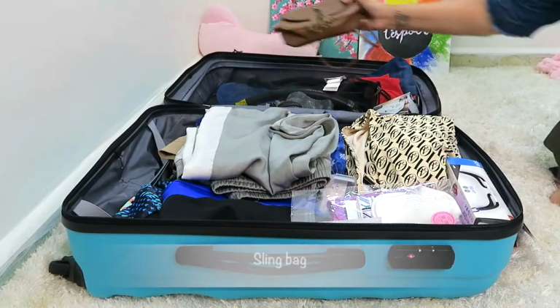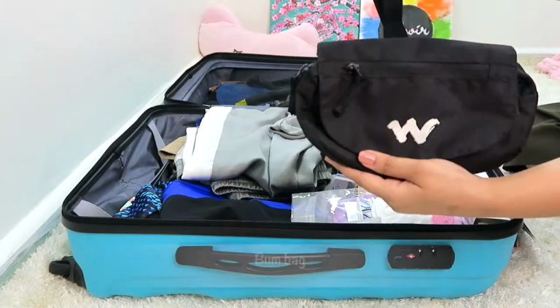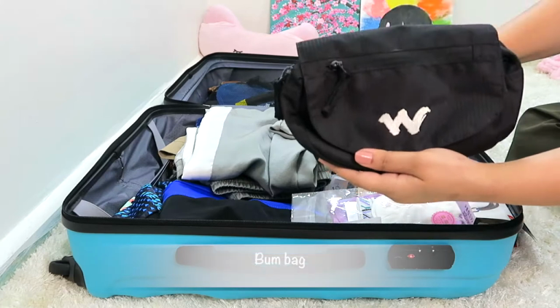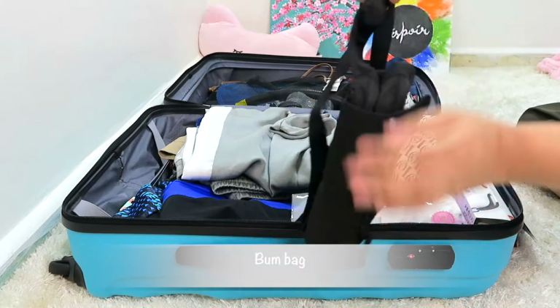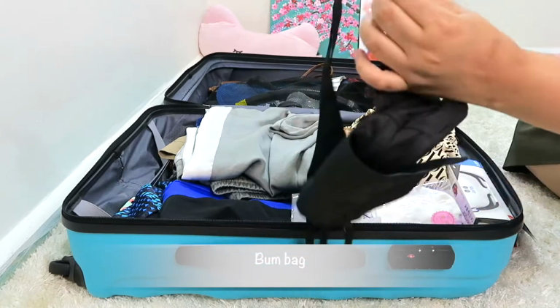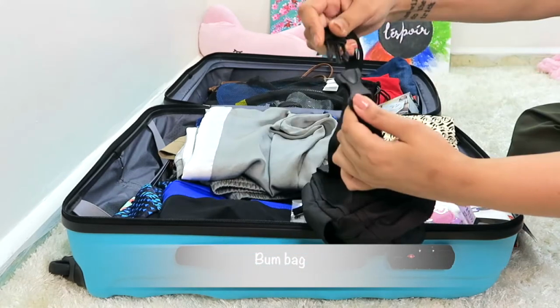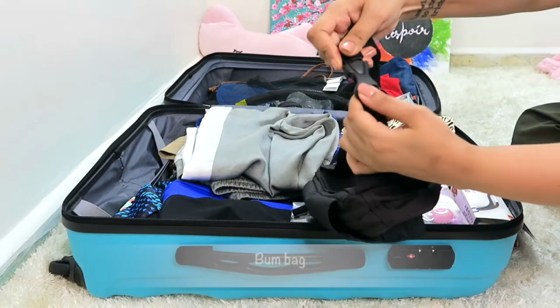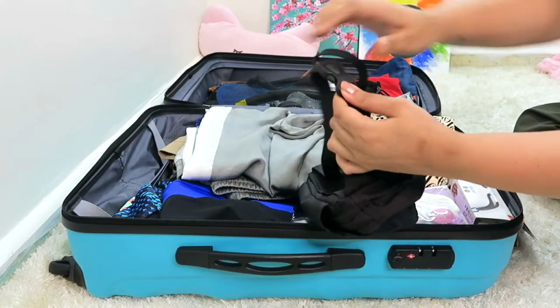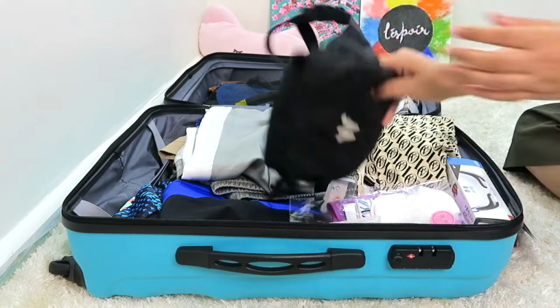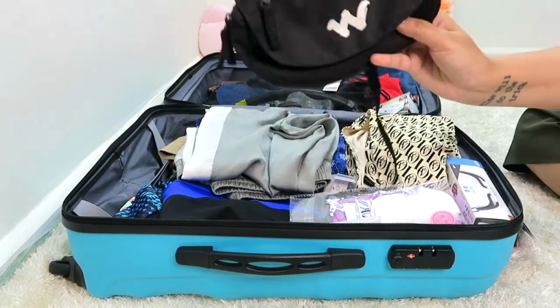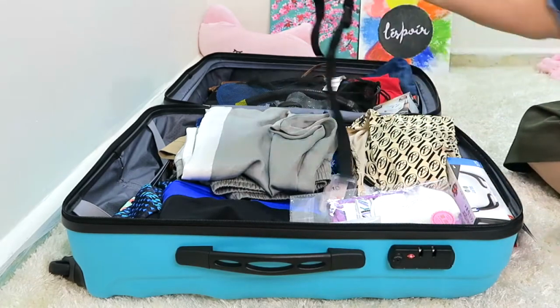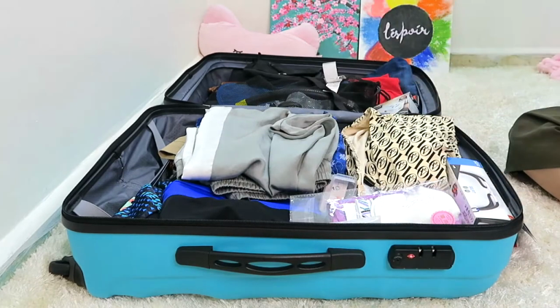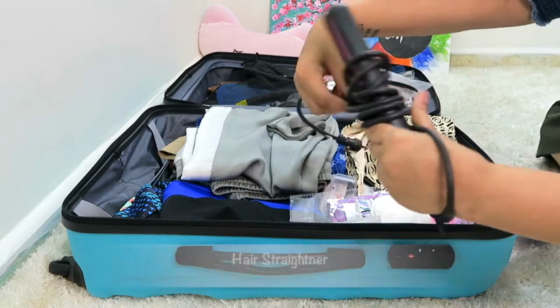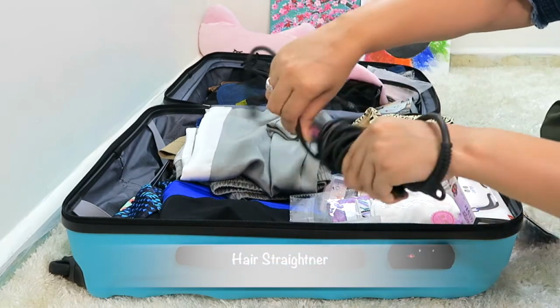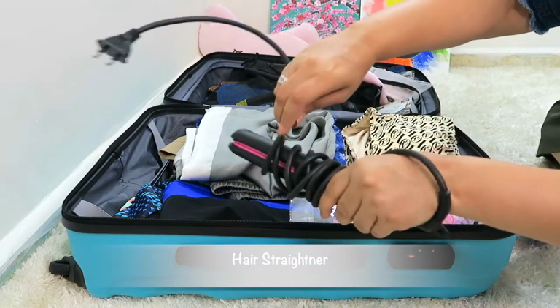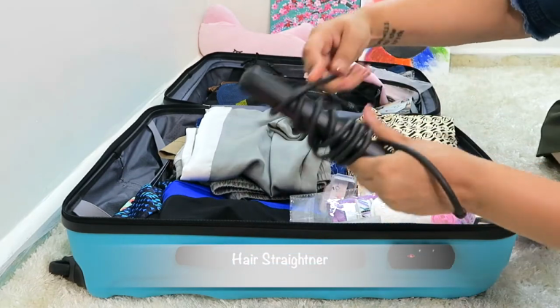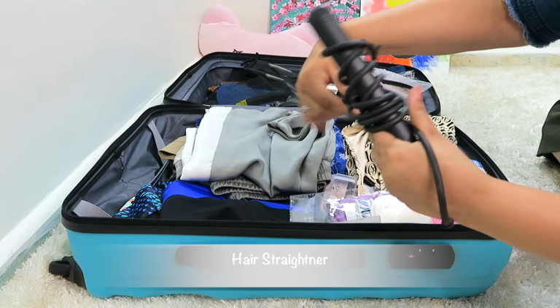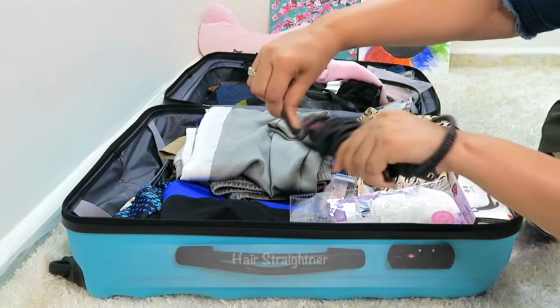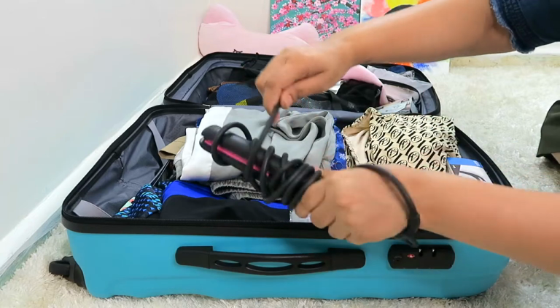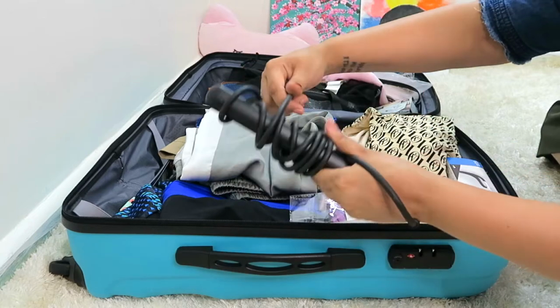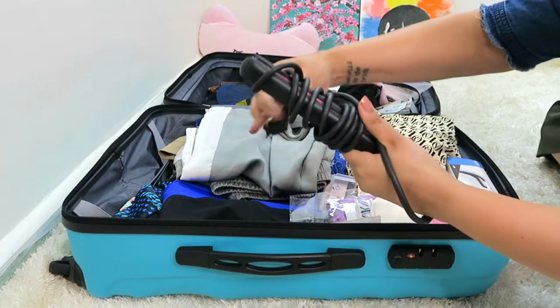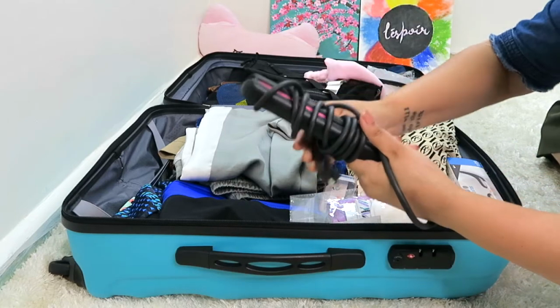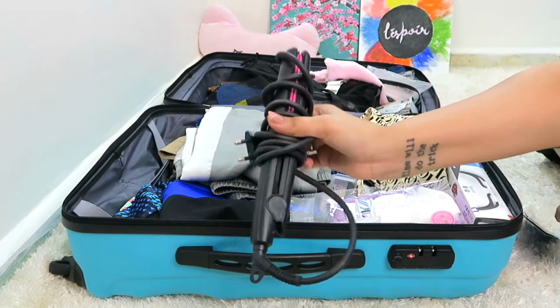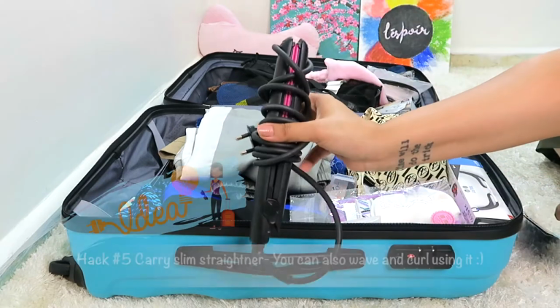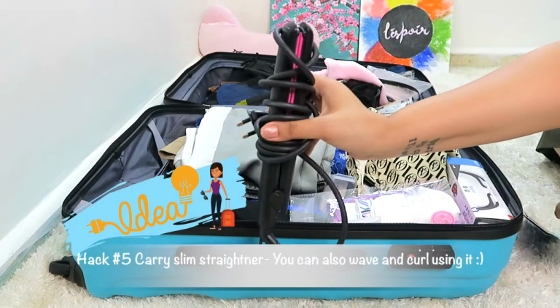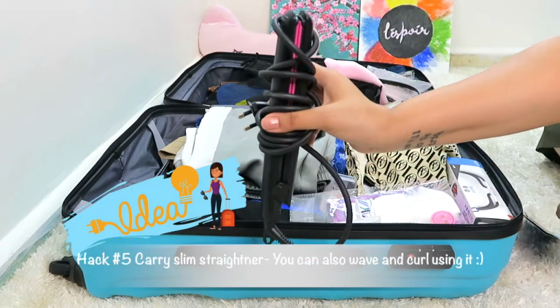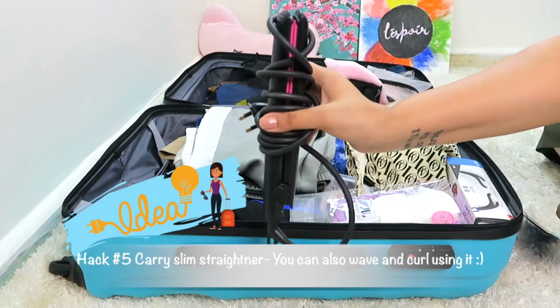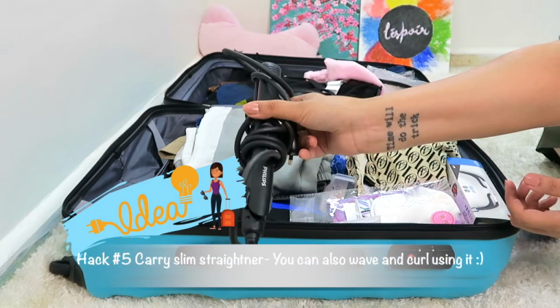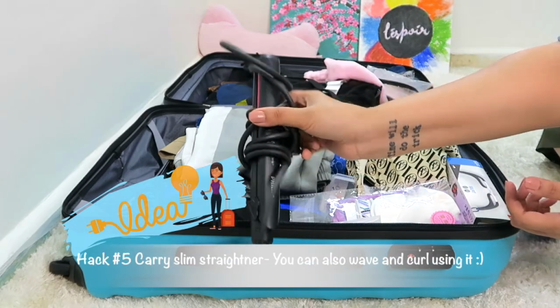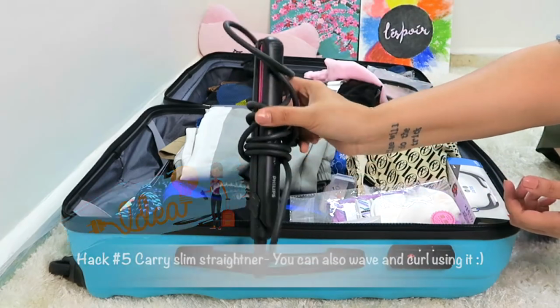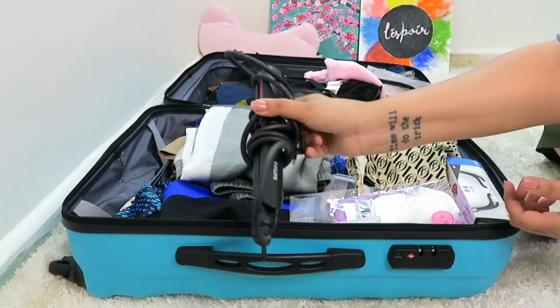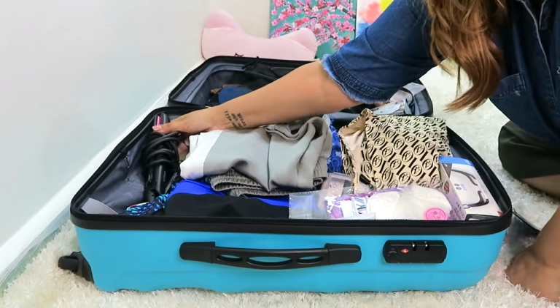I'm also bringing a sling bag and a bum bag to carry around the island, and a hair straightener. Hack number five: carry a thin and sleek straightener like this because you can not only straighten but also create waves and curls with it.